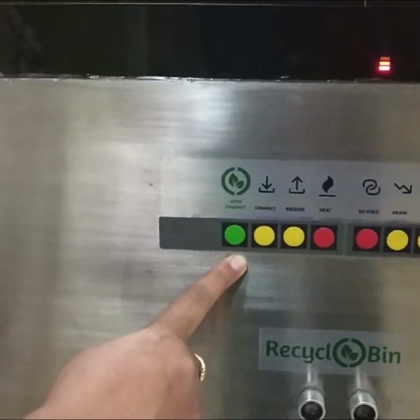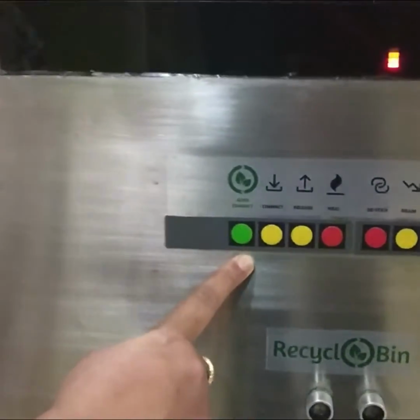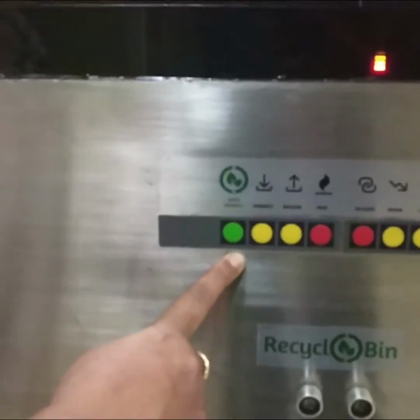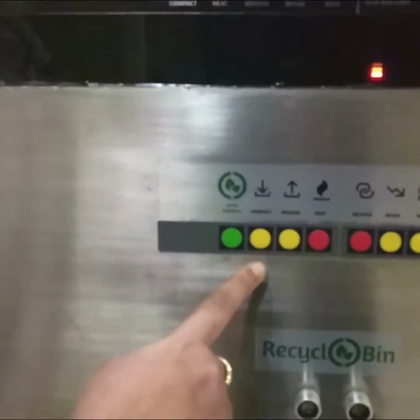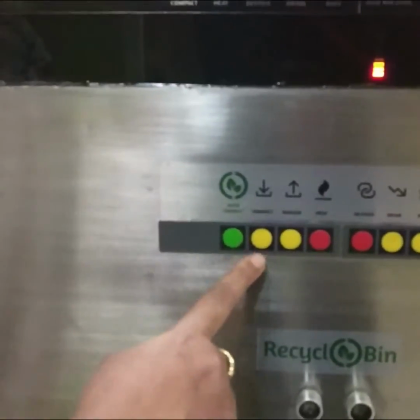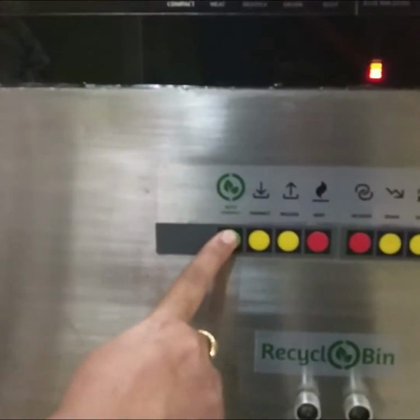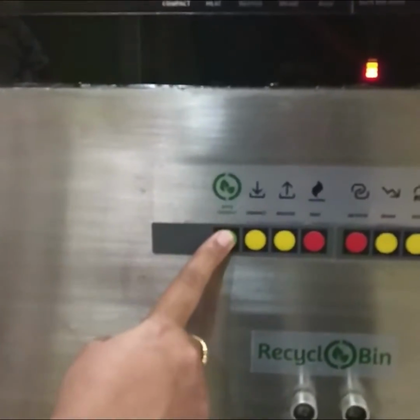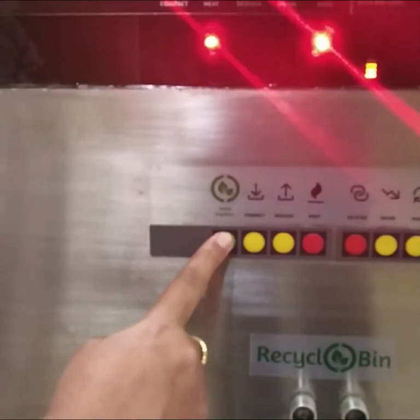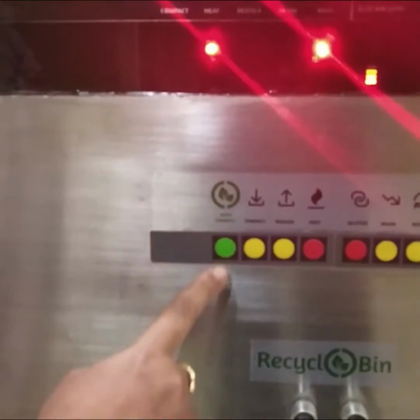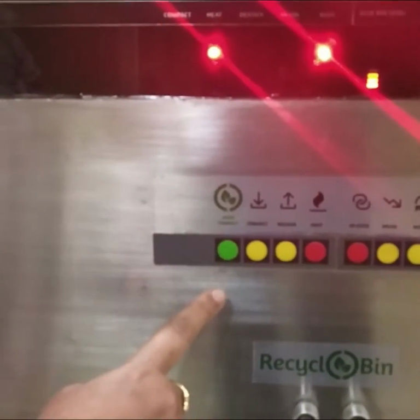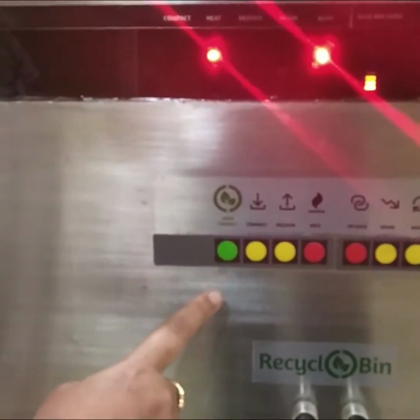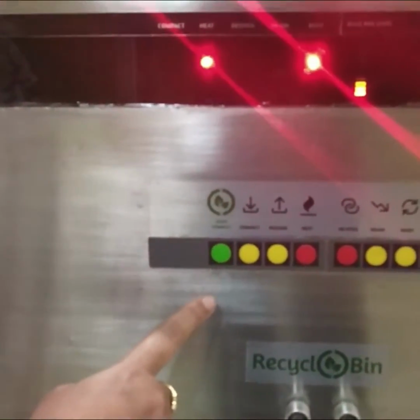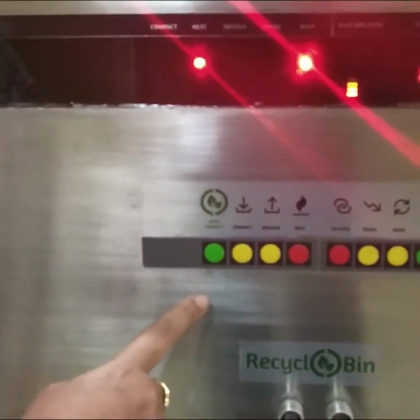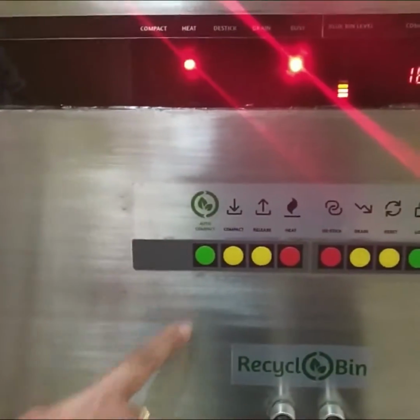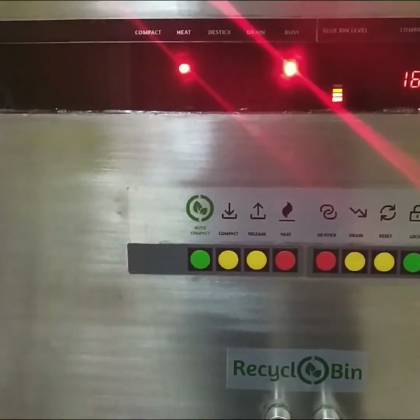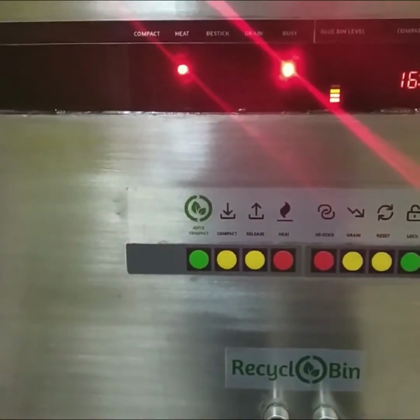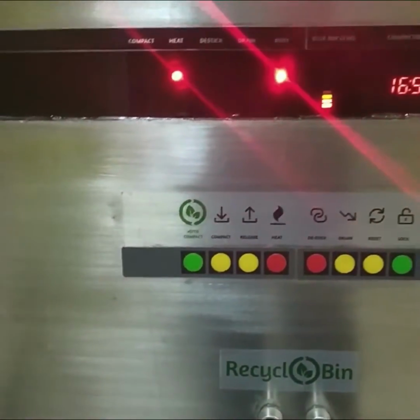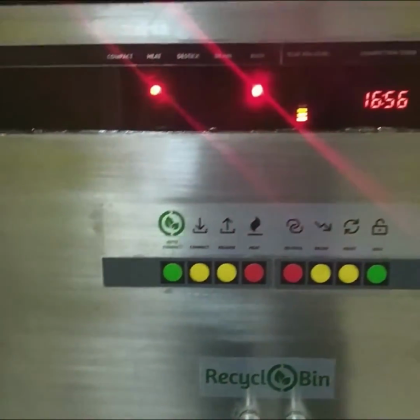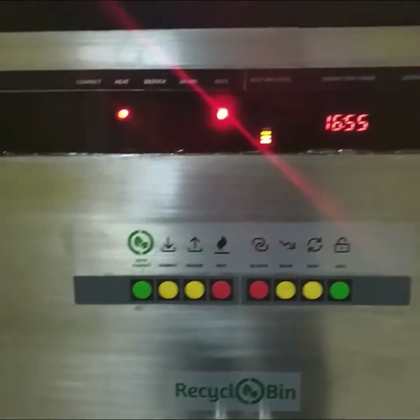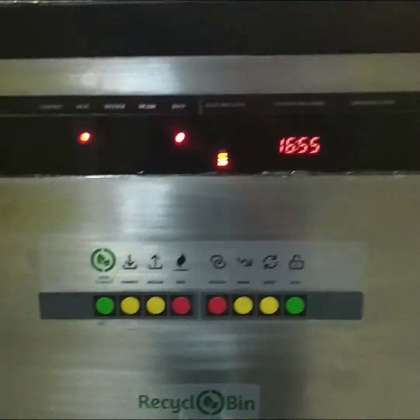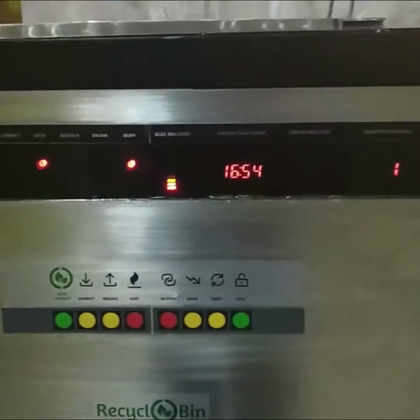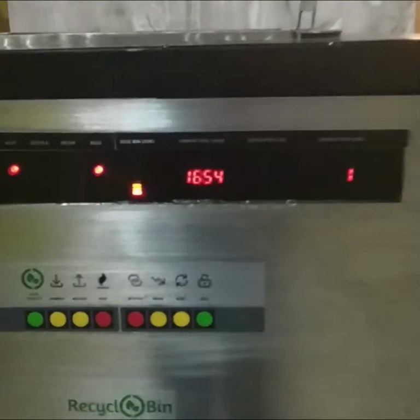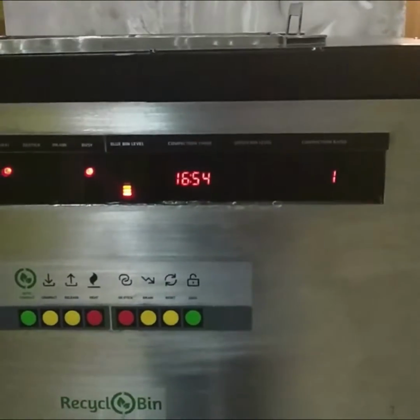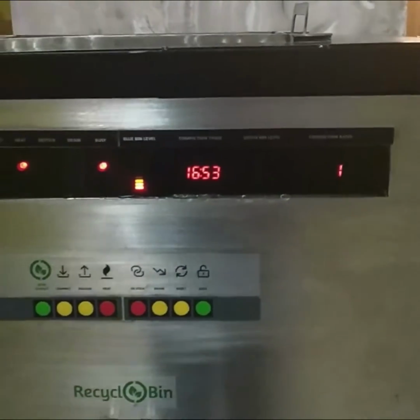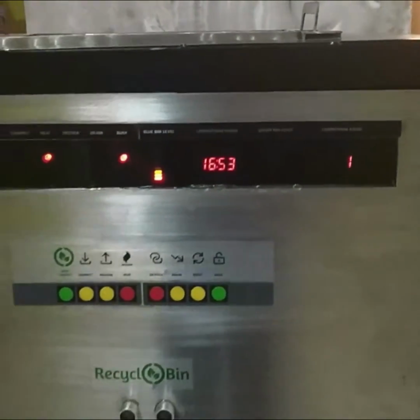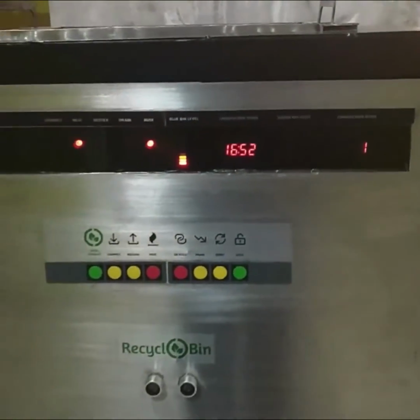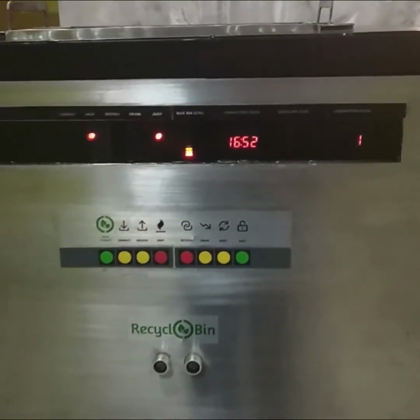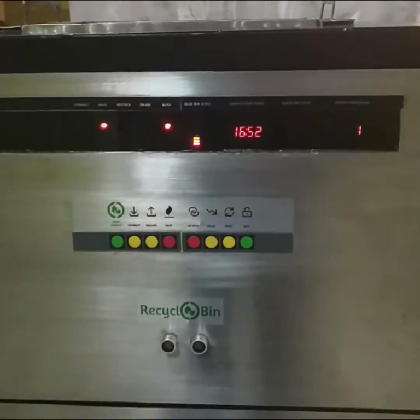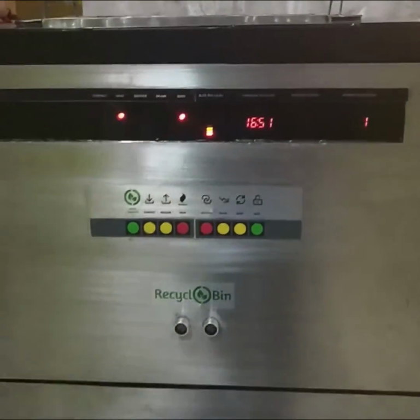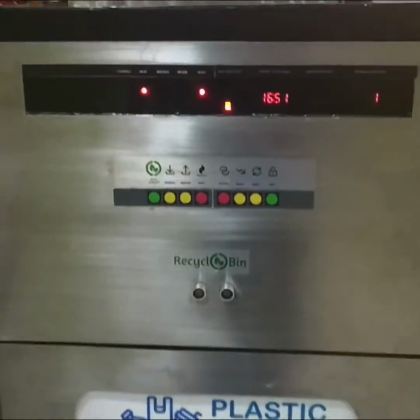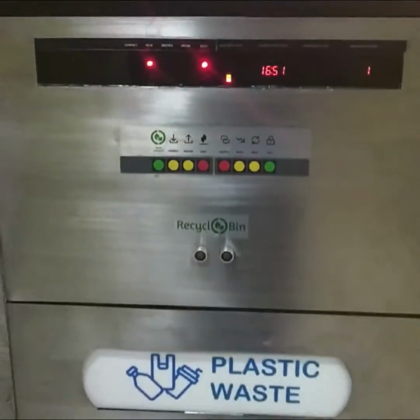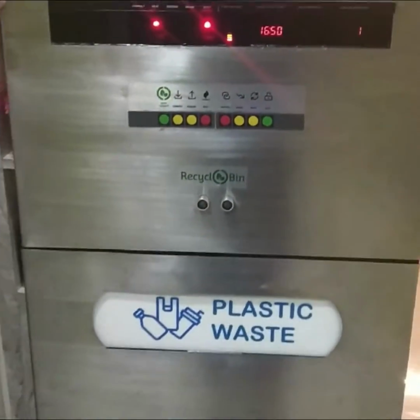The auto compactor function runs every day to compress the waste dumped. This way, you can keep dumping garbage in the bins for almost a month, without clearing or any foul smell.